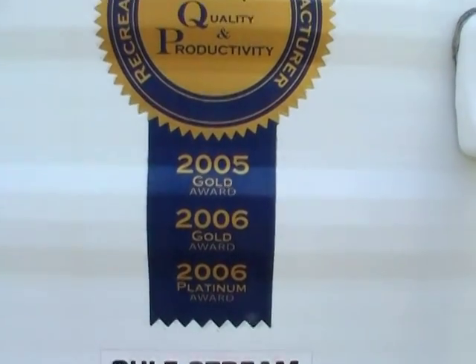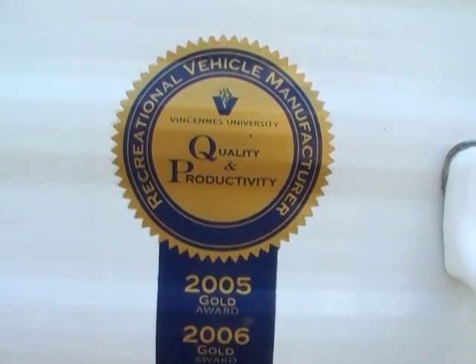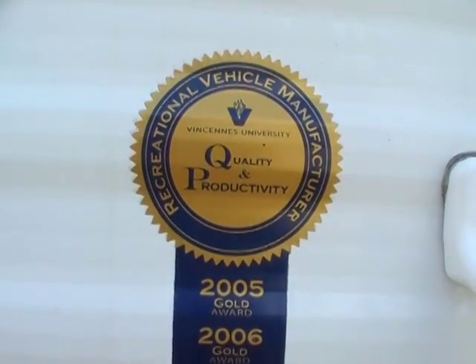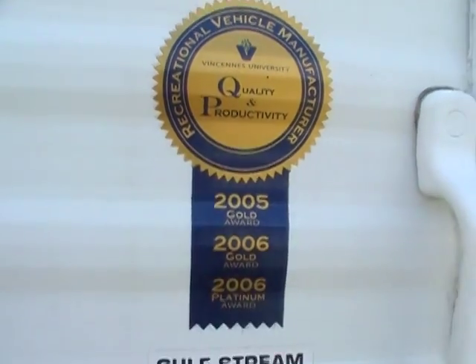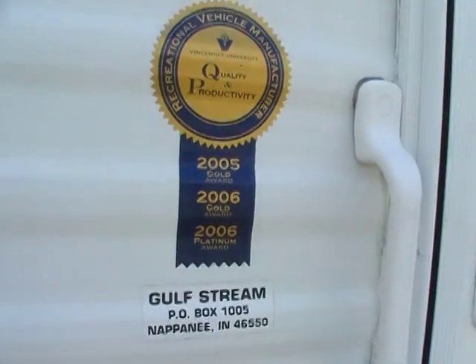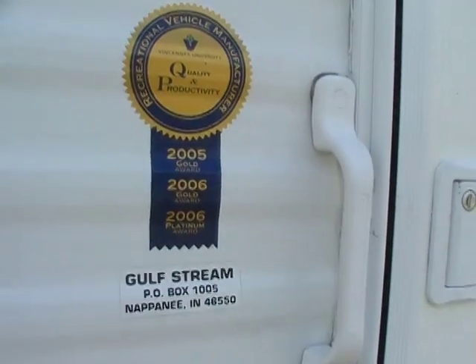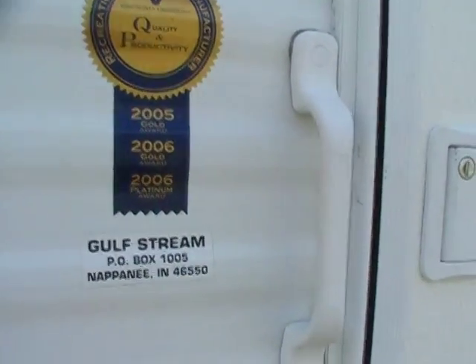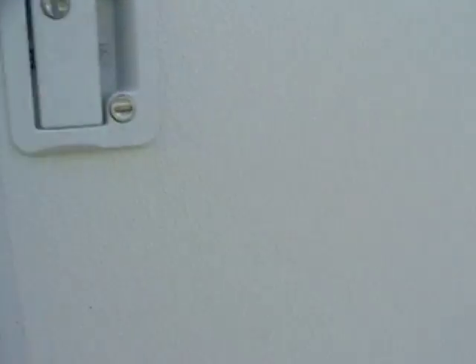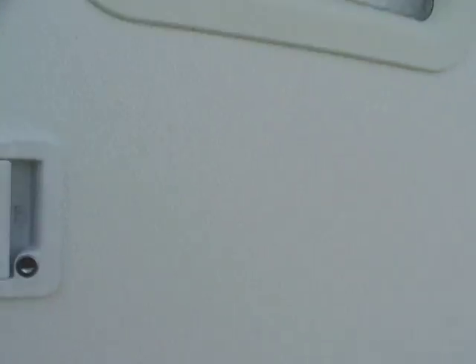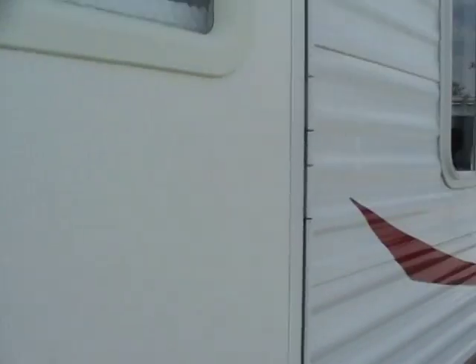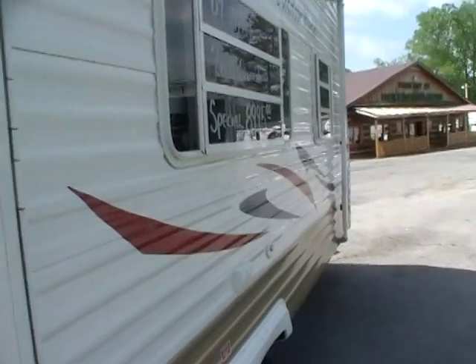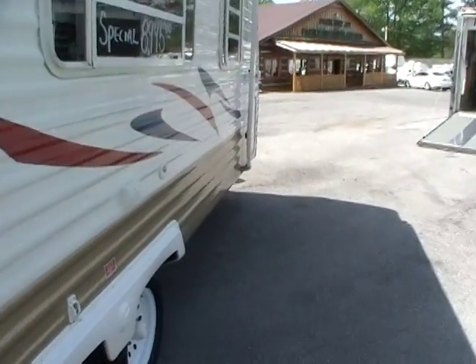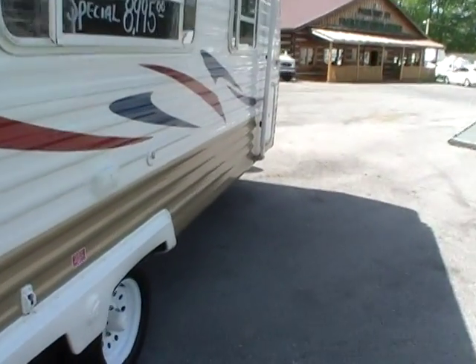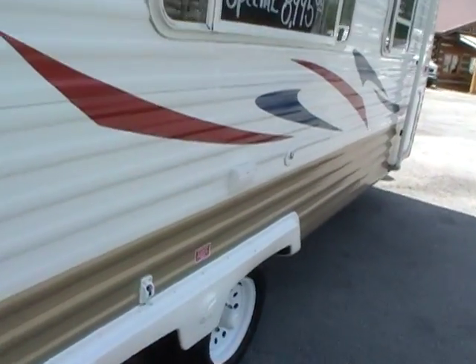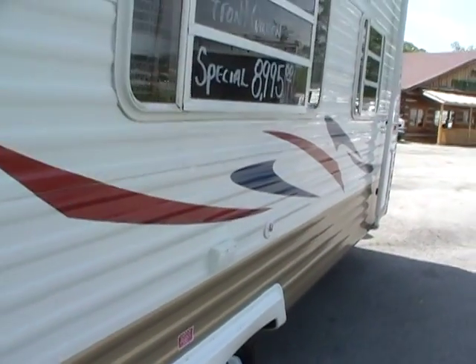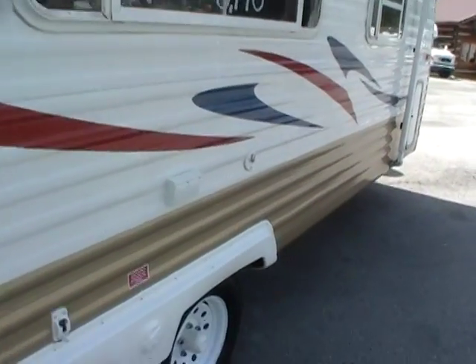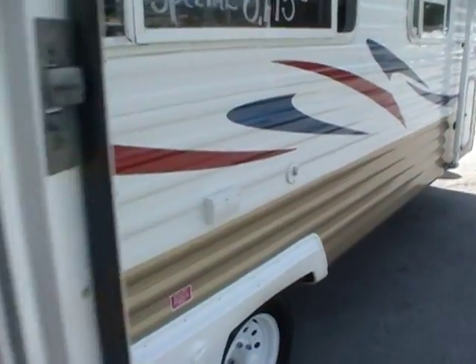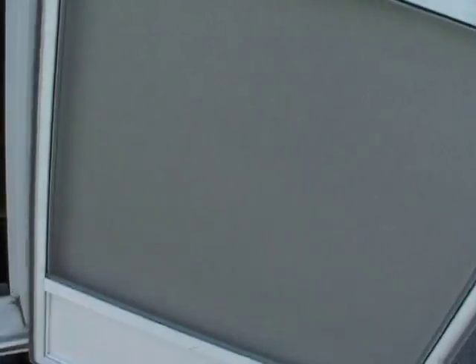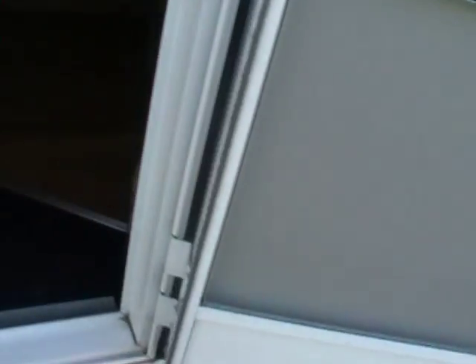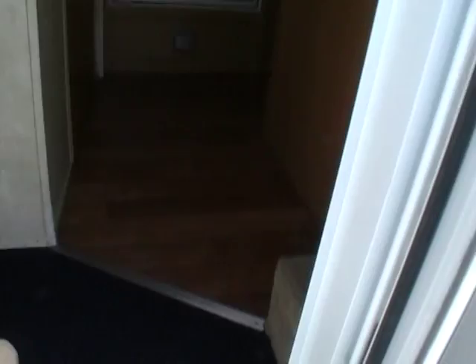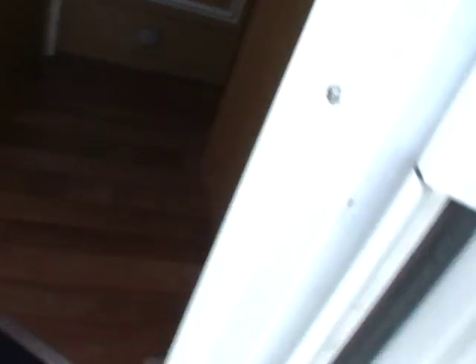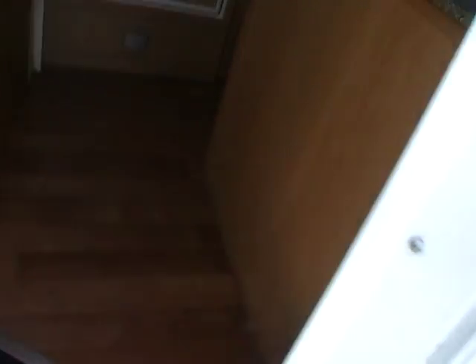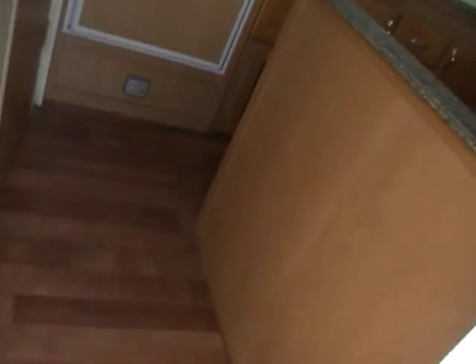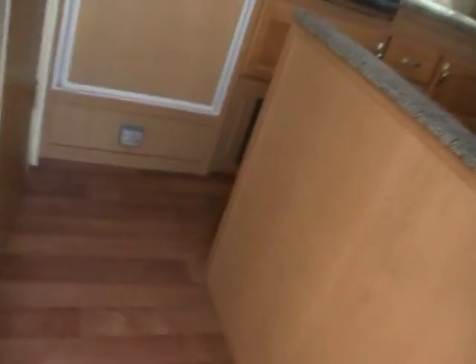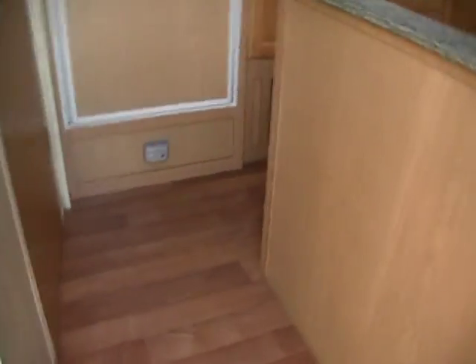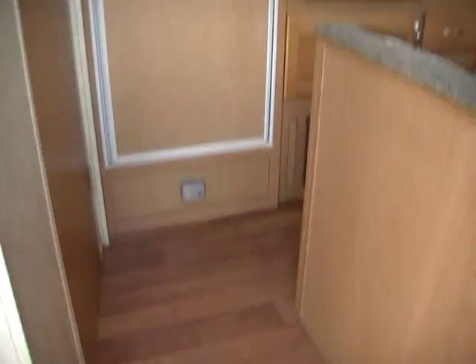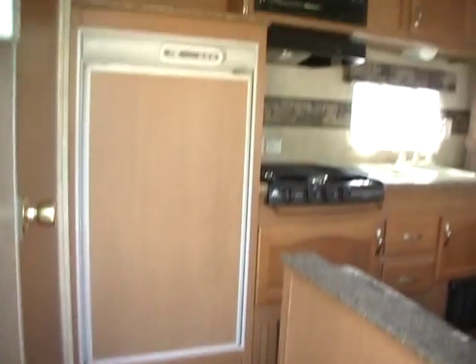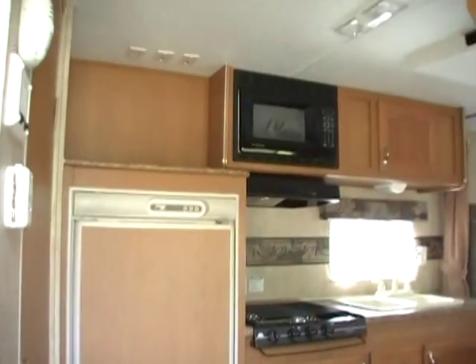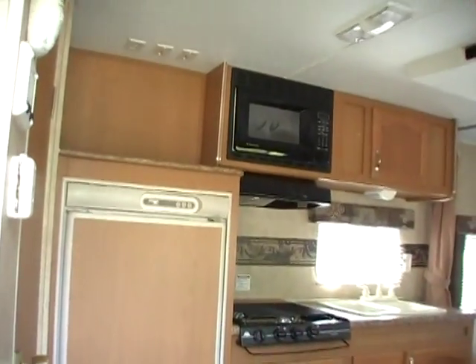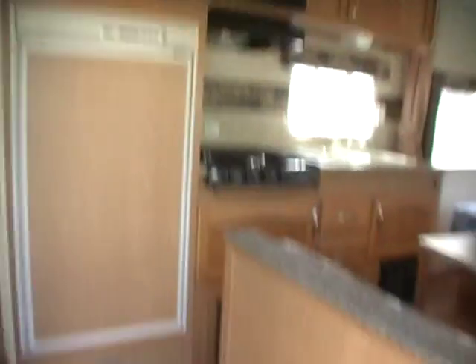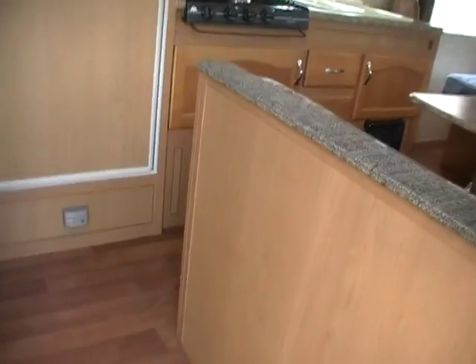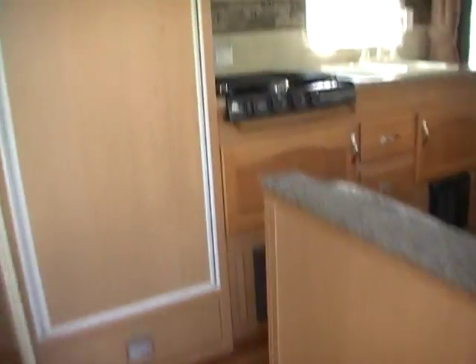Of course, you get Gulfstream's unmatched quality and some of the awards they've won. Folks, it's a very lightweight camper — only 3,334 pounds UVW. Sleeps 4.